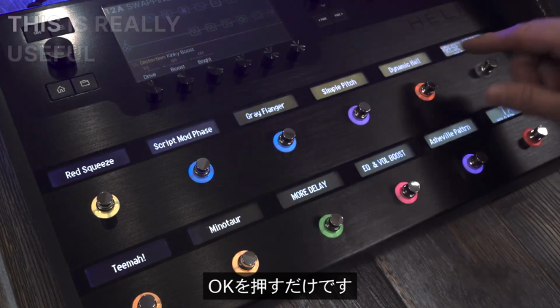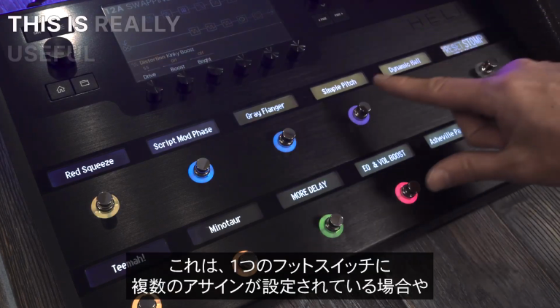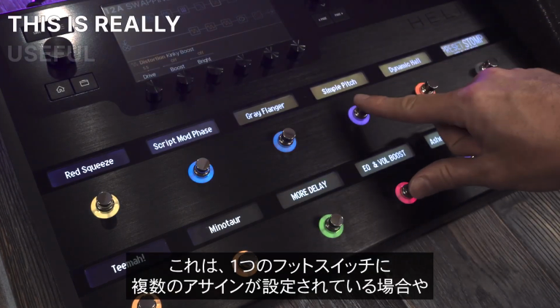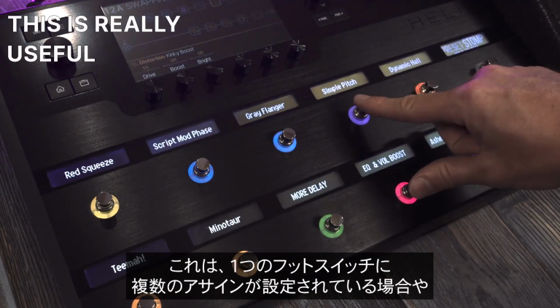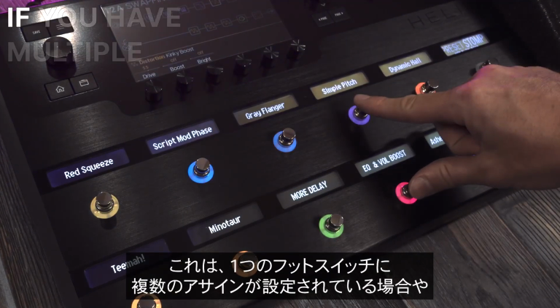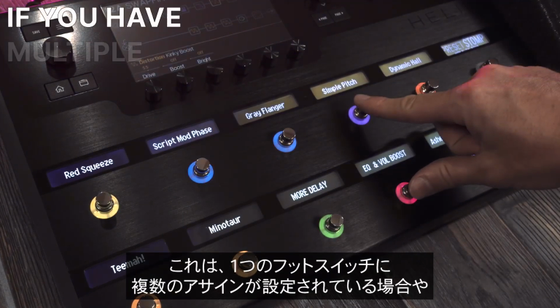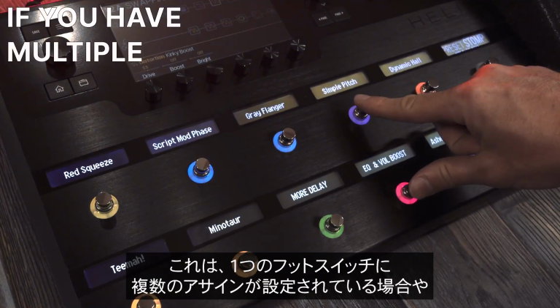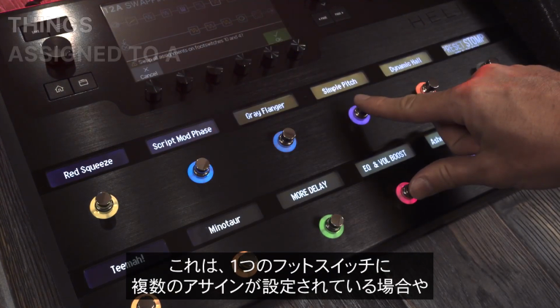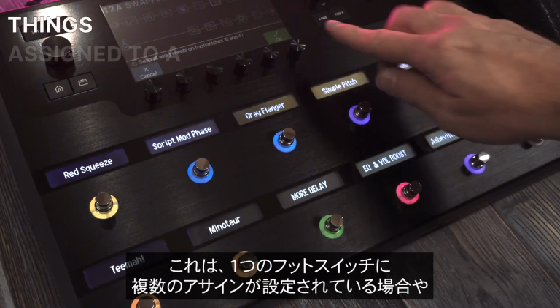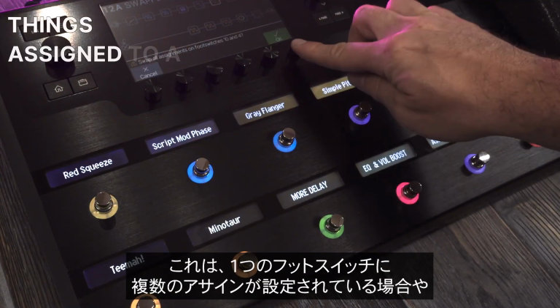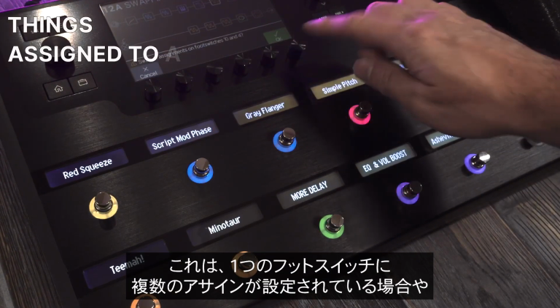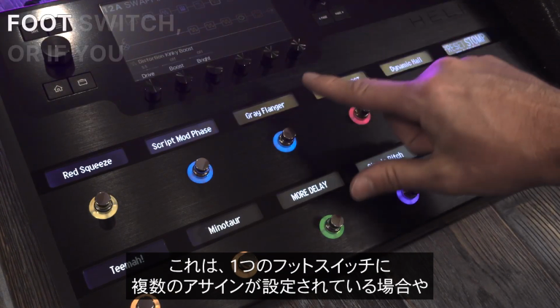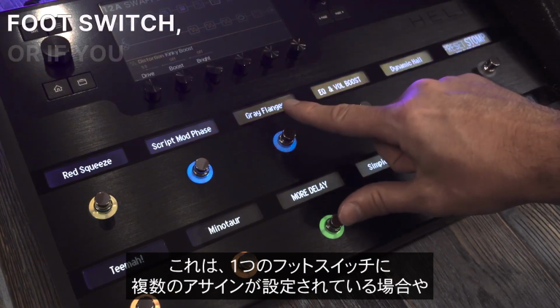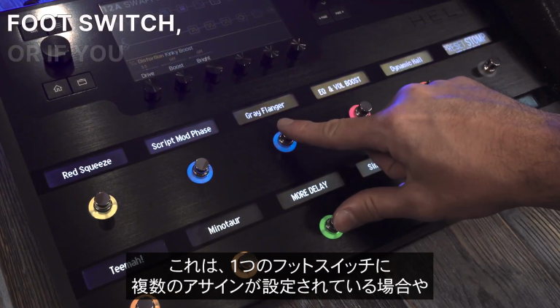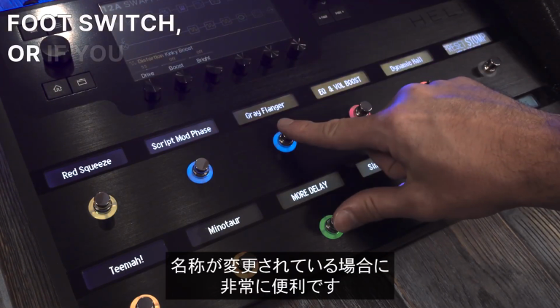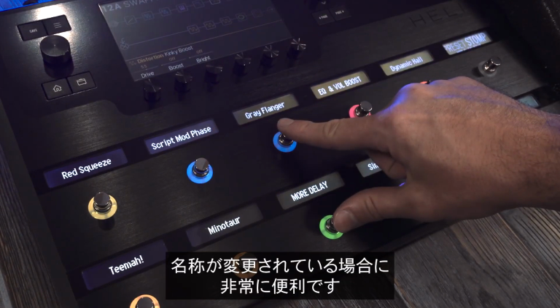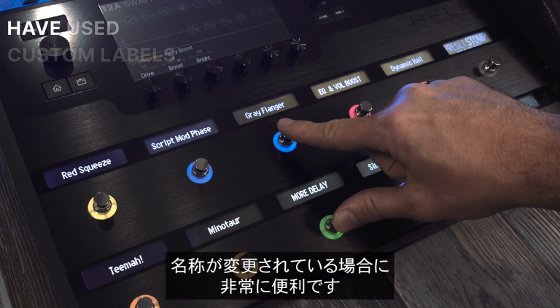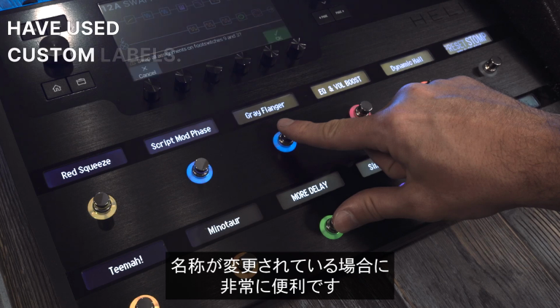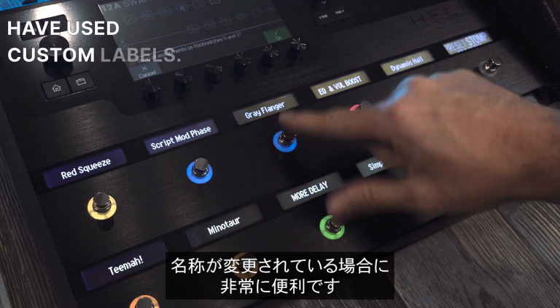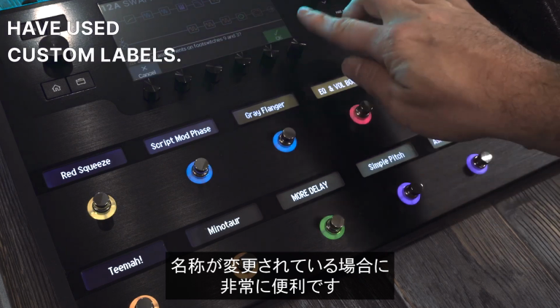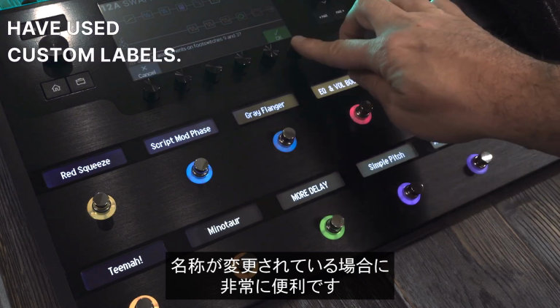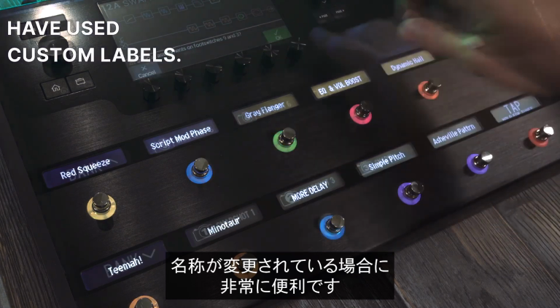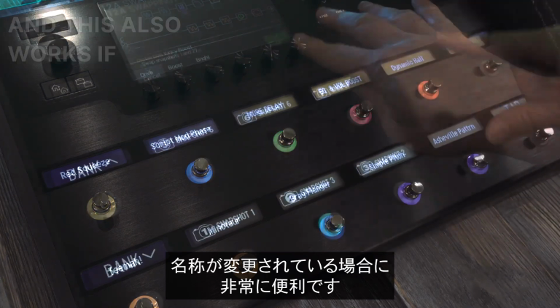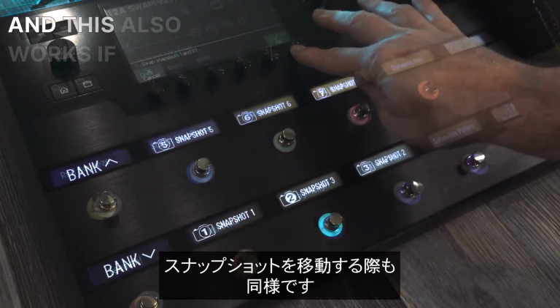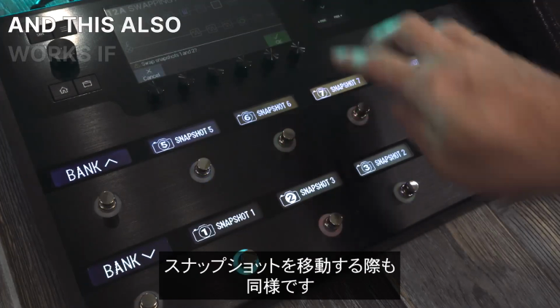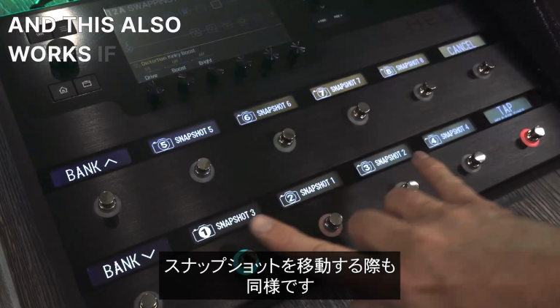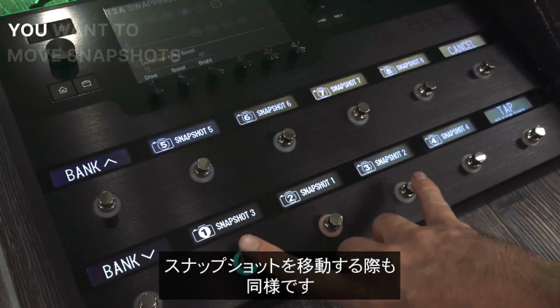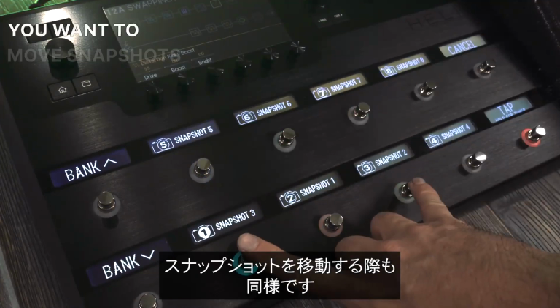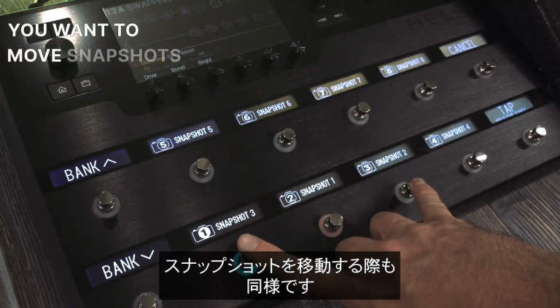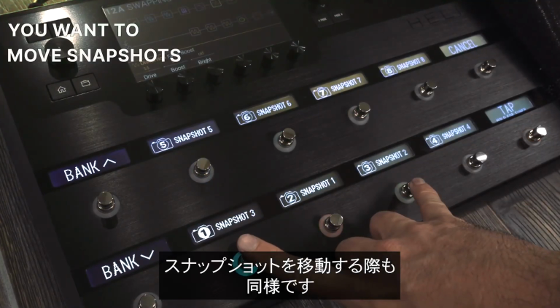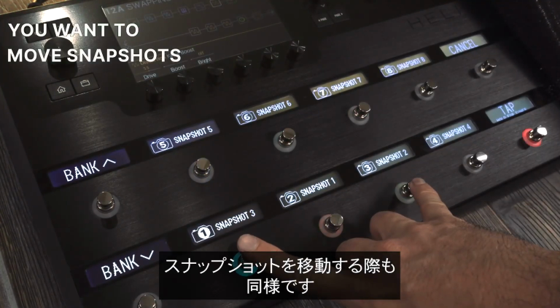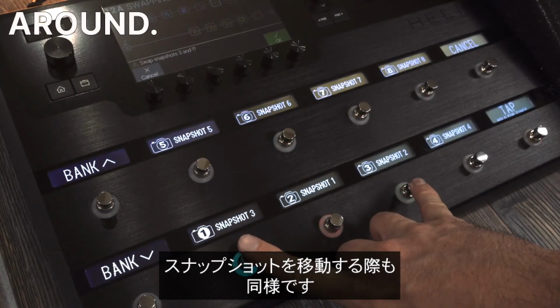This is really useful if you have multiple things assigned to a foot switch, or if you have used custom labels. And this also works if you want to move snapshots around.